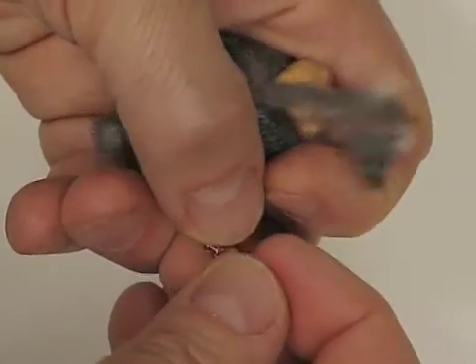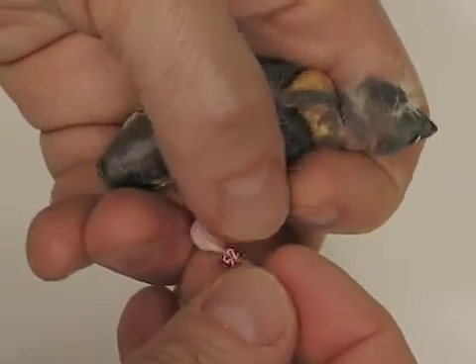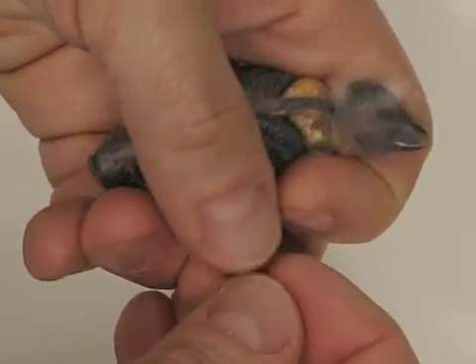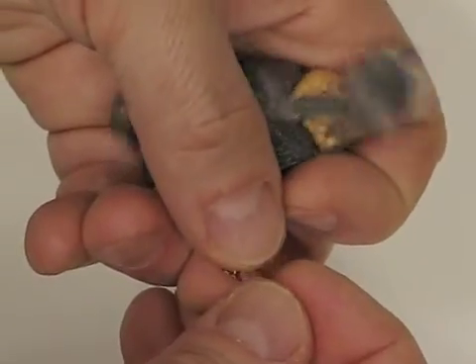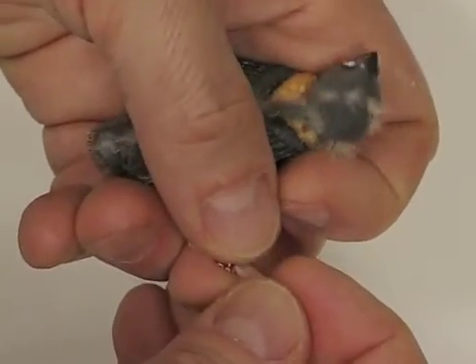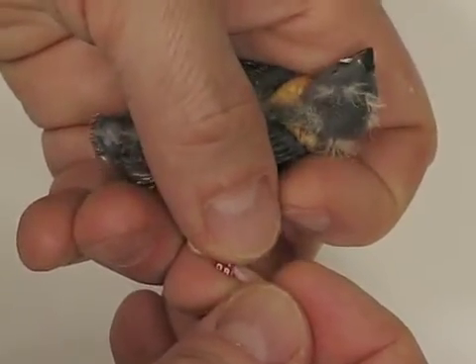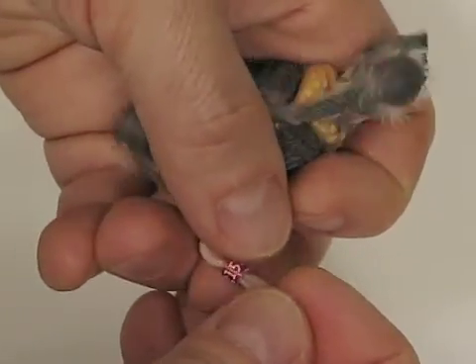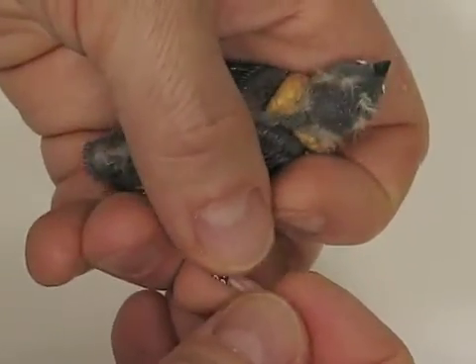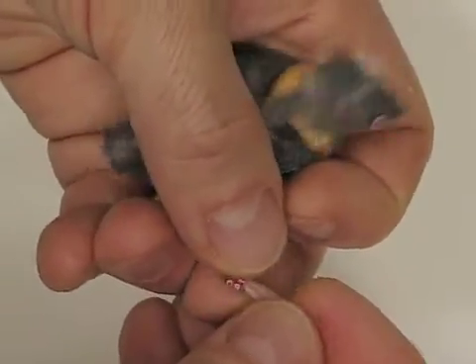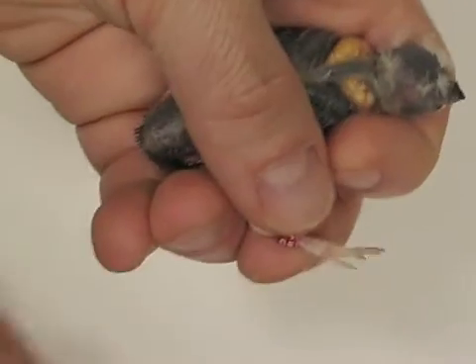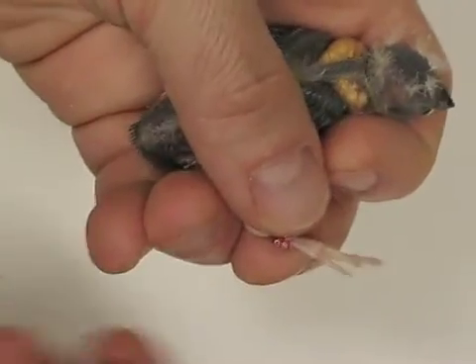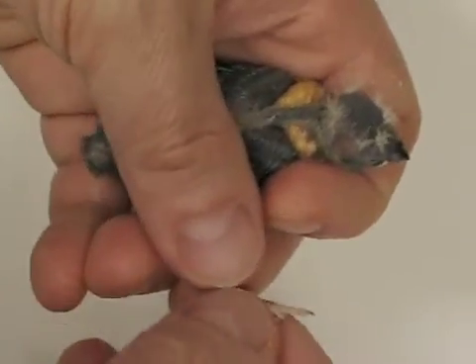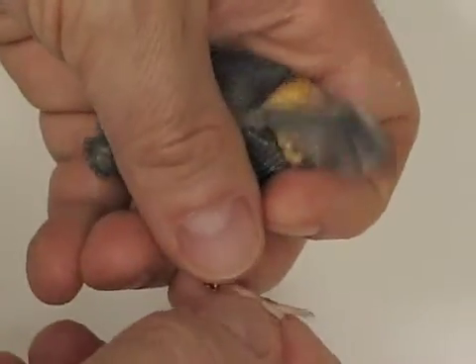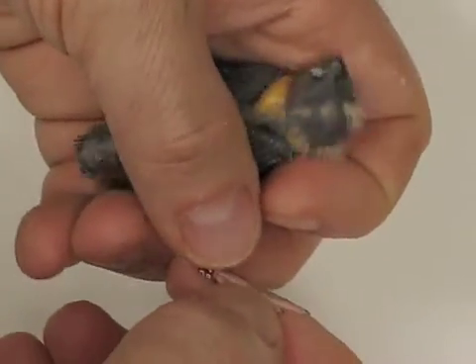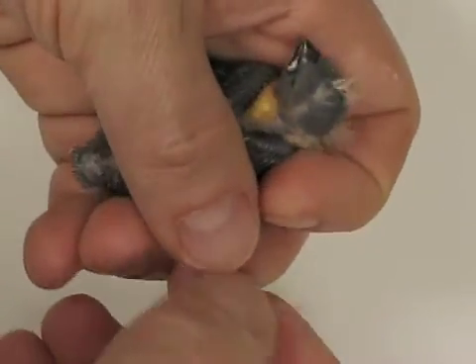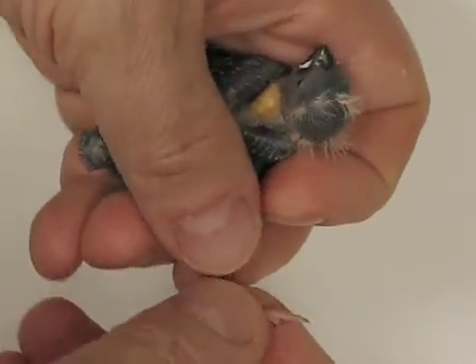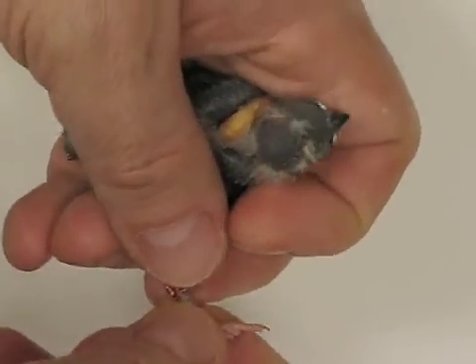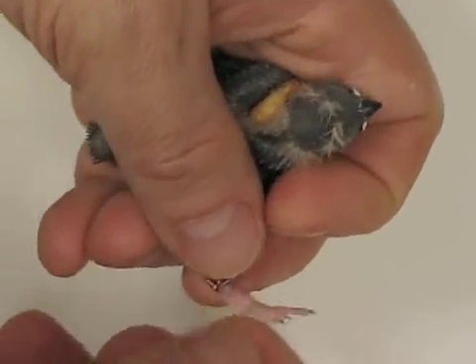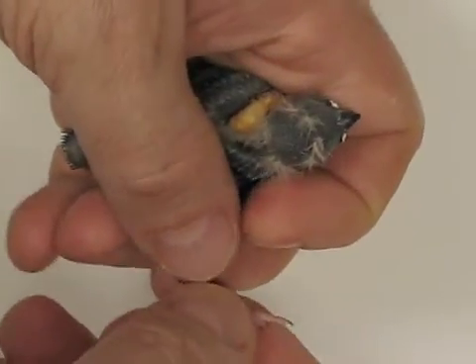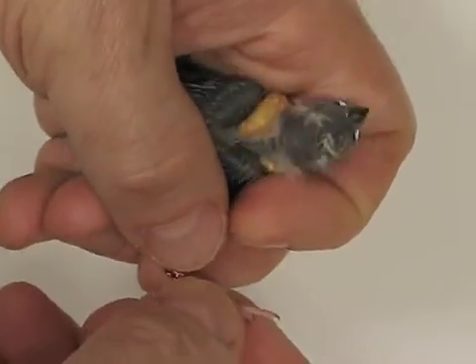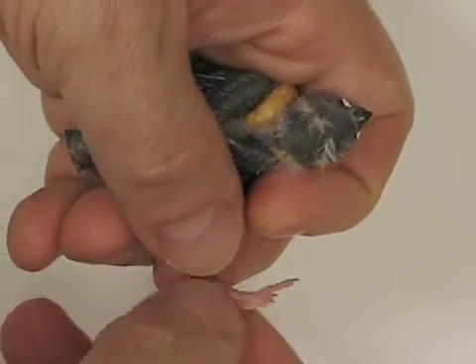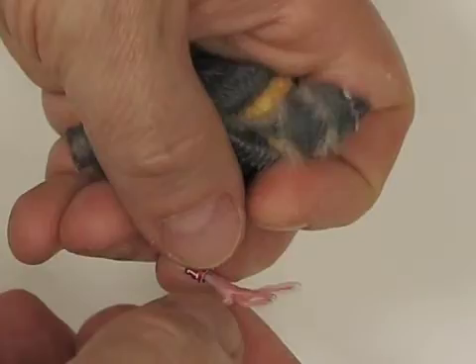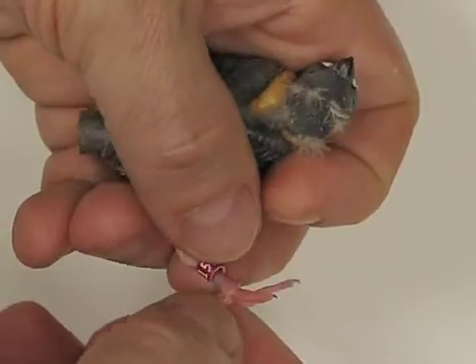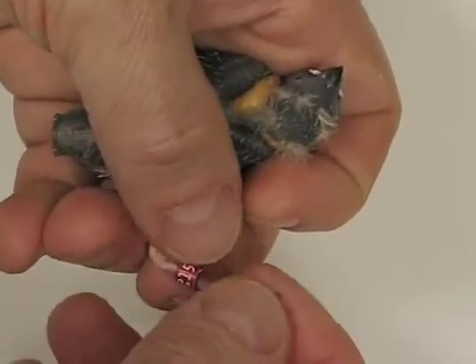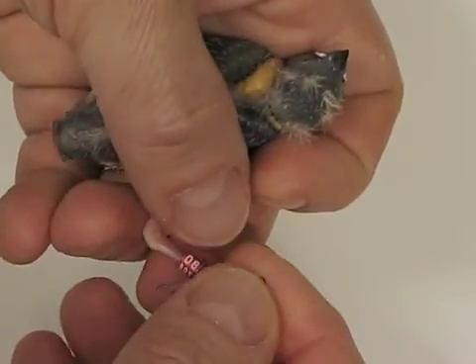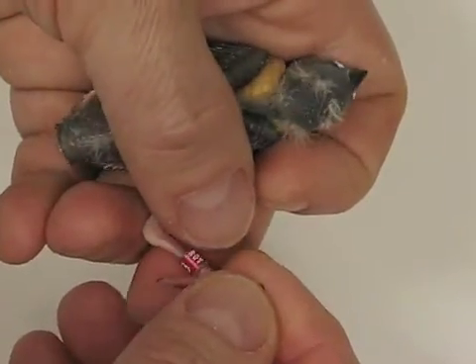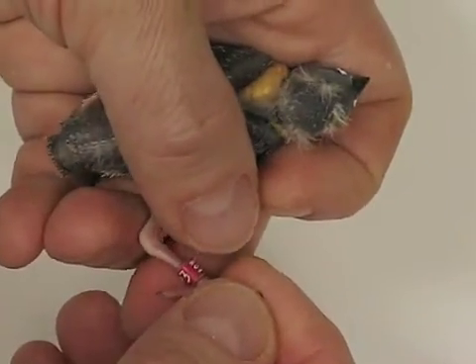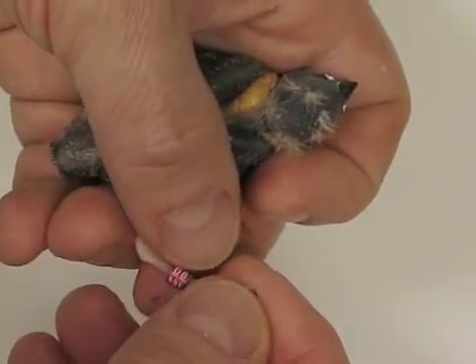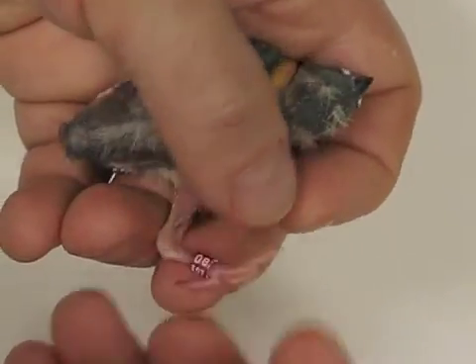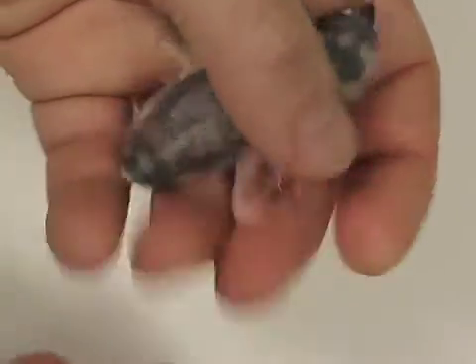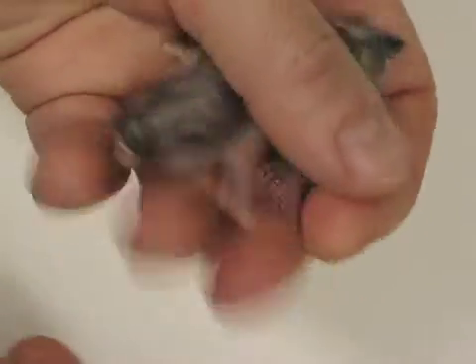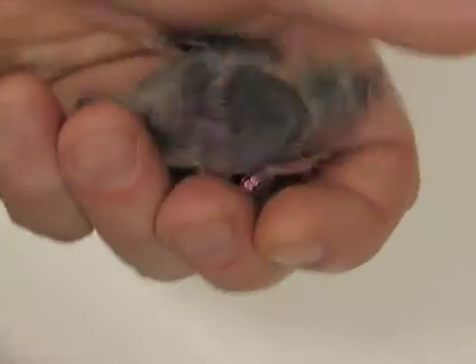Don't pull too hard. Bring it up the leg shaft until you can free that back toe. Check your movement. Very easy and you're done.